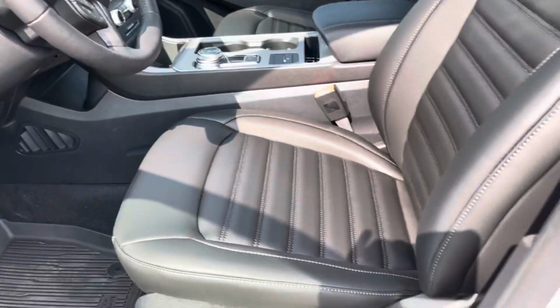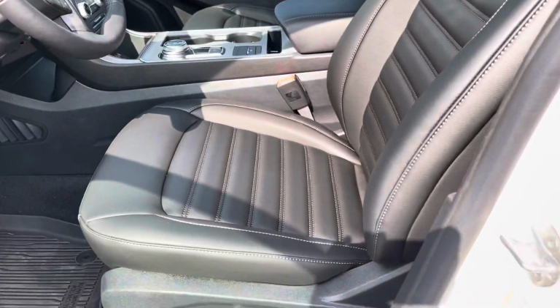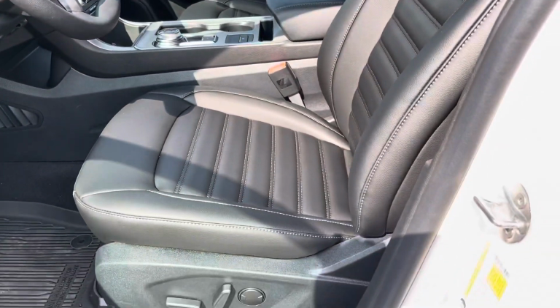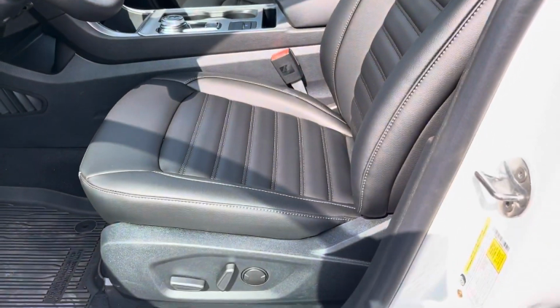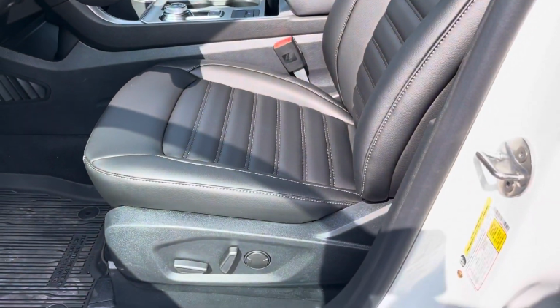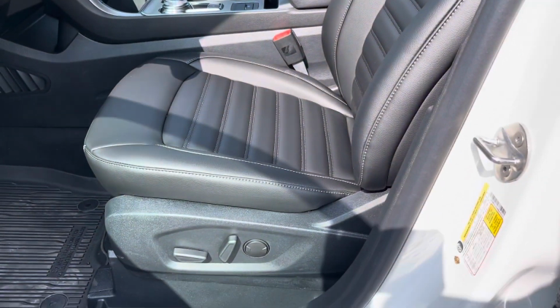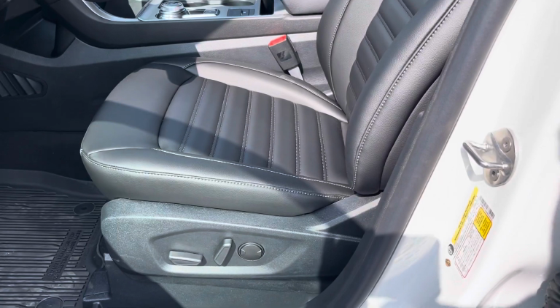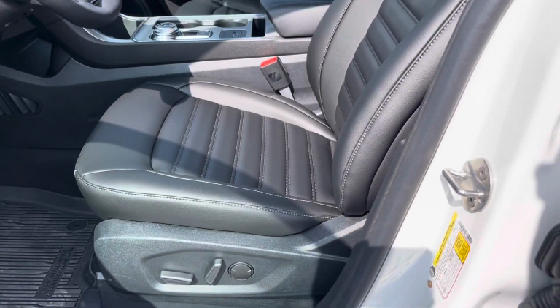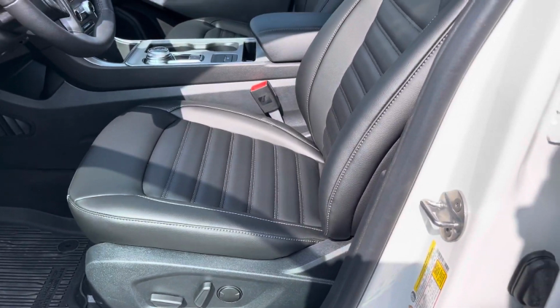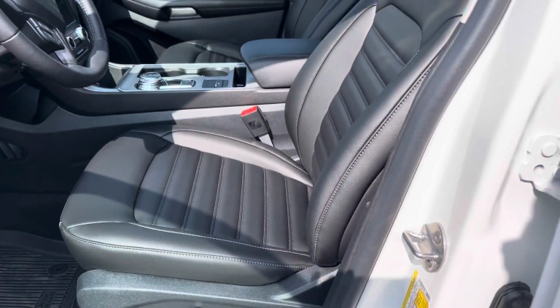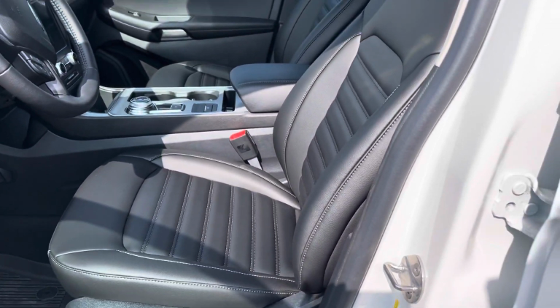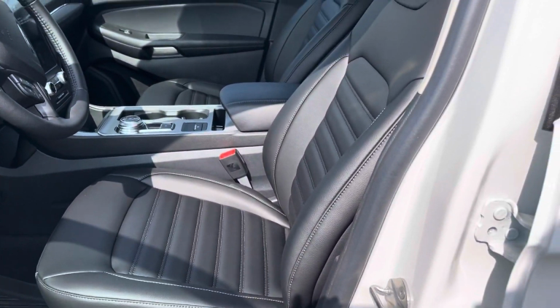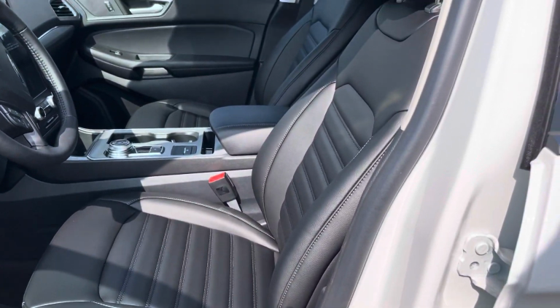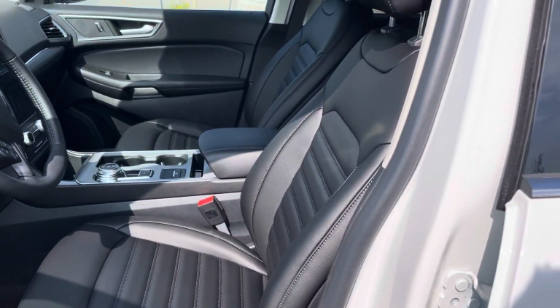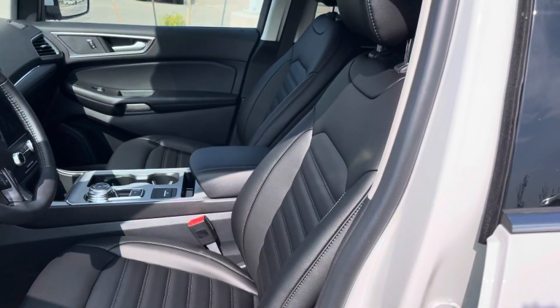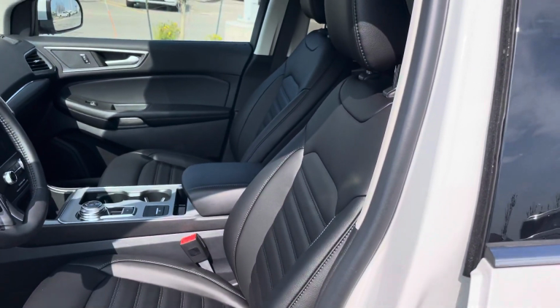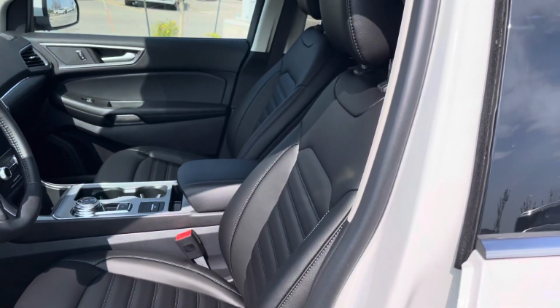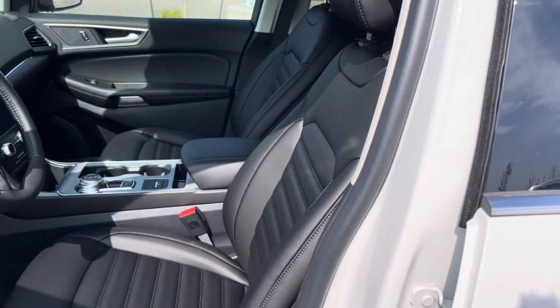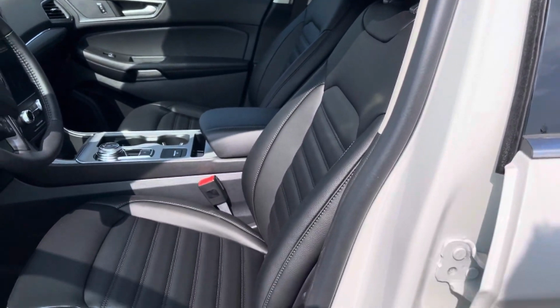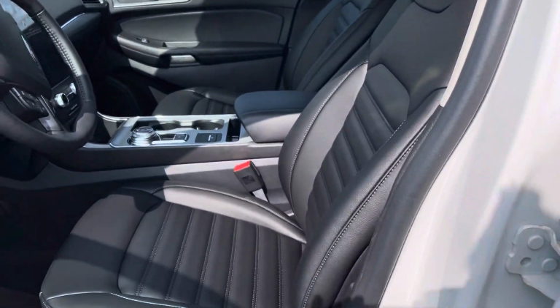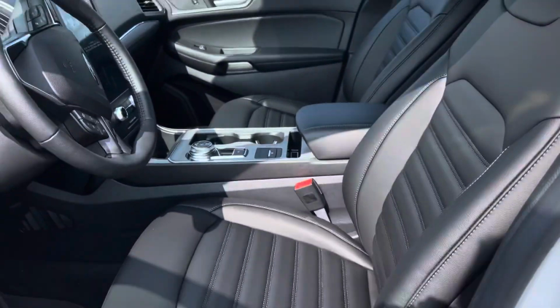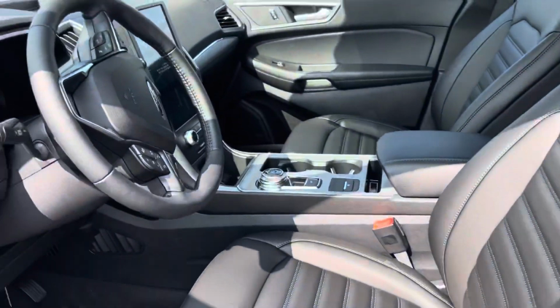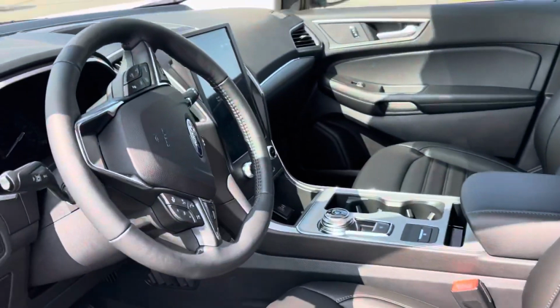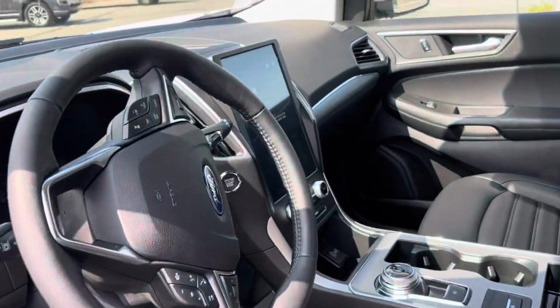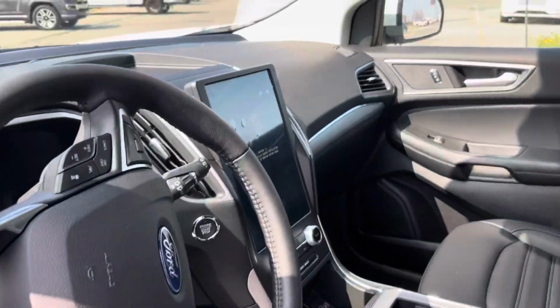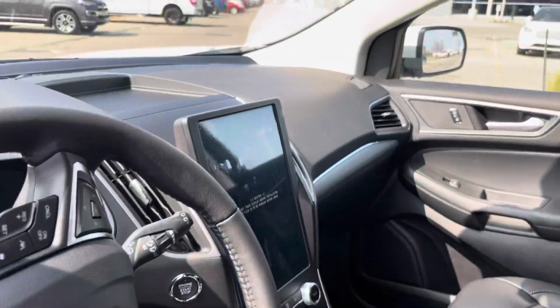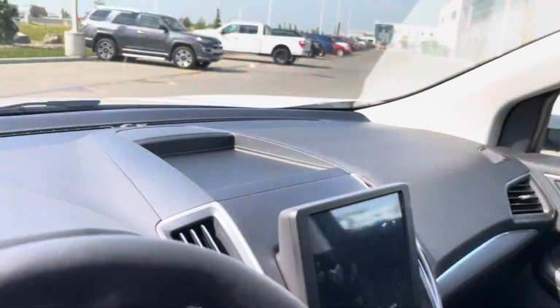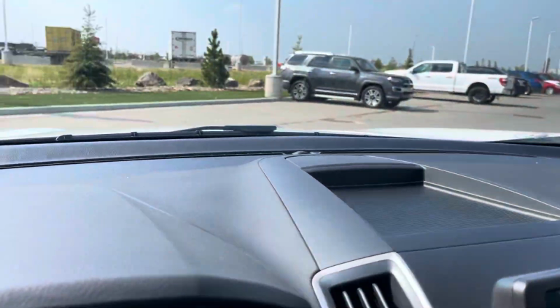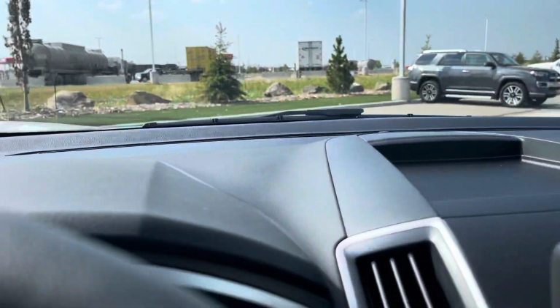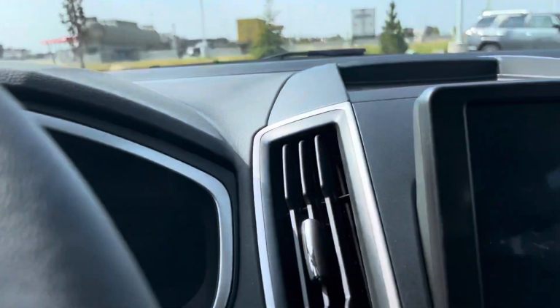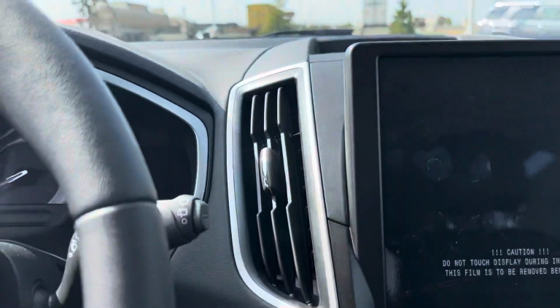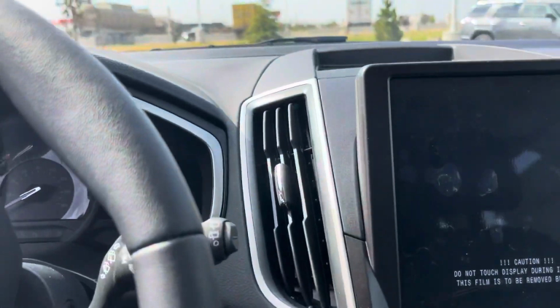You have a 10-way adjustable heated seat with that ActiveX material, which is great. As we climb inside, I'll show you a few more of the features.